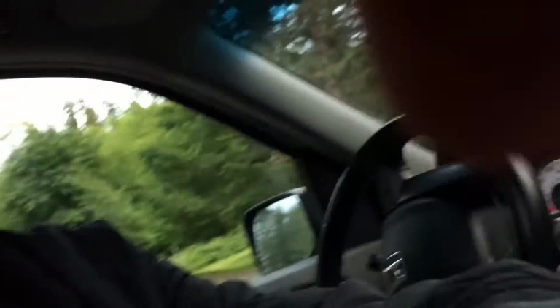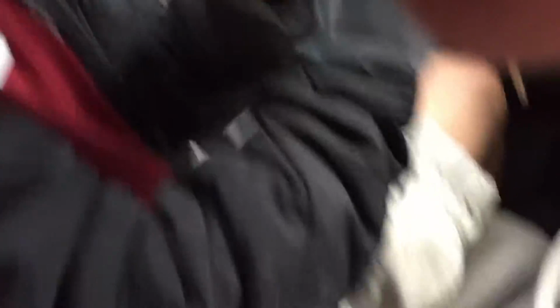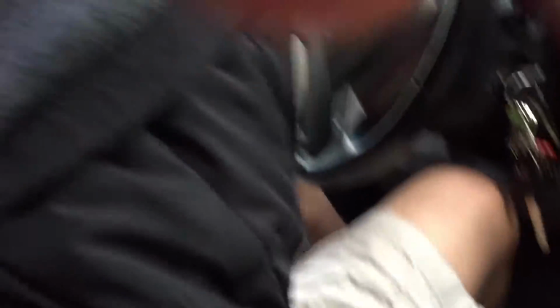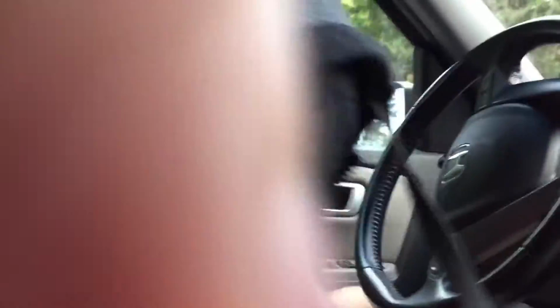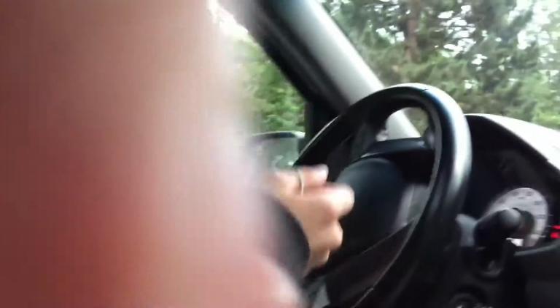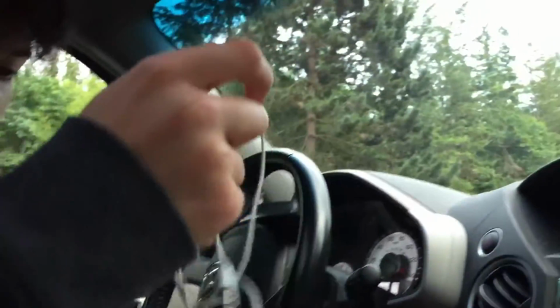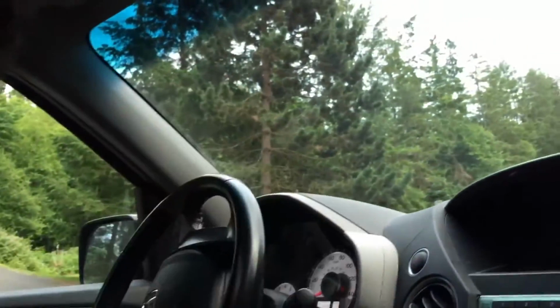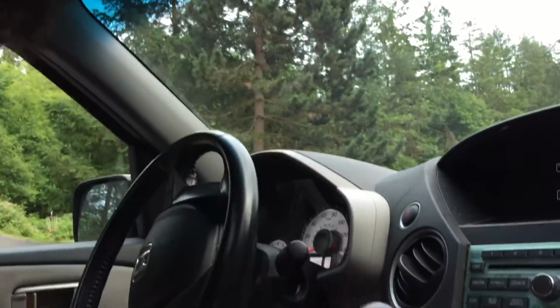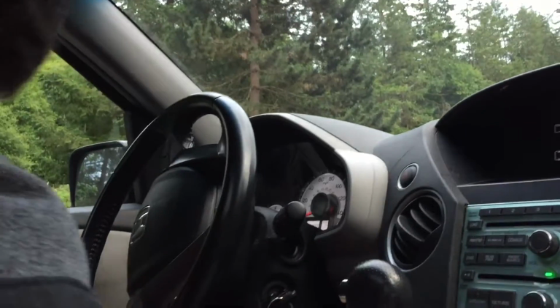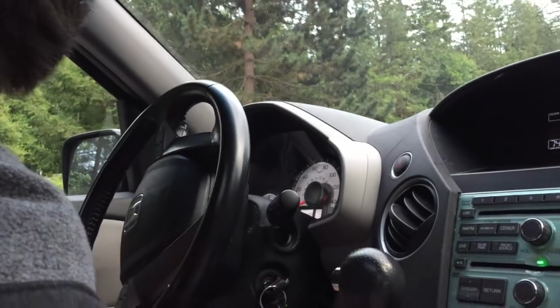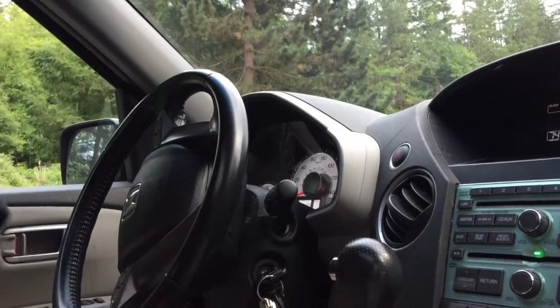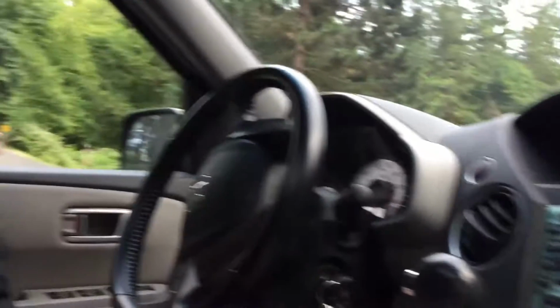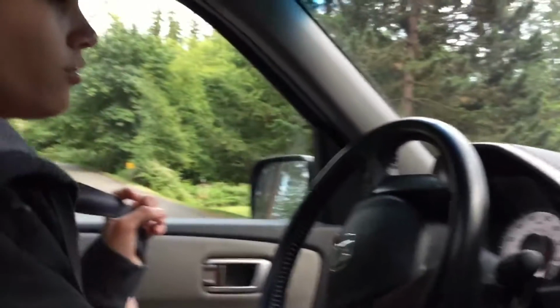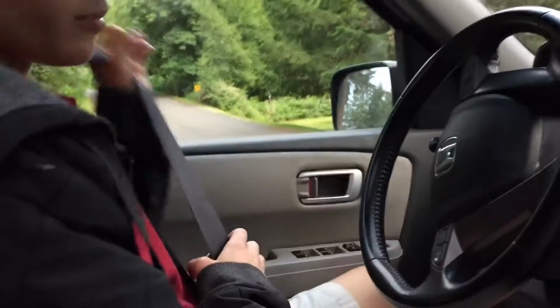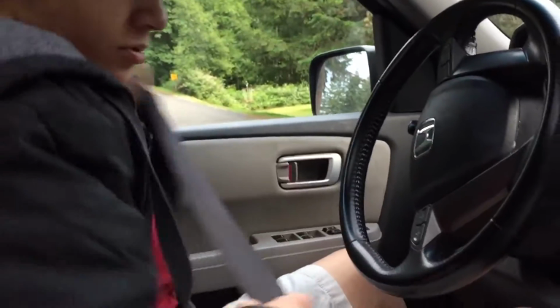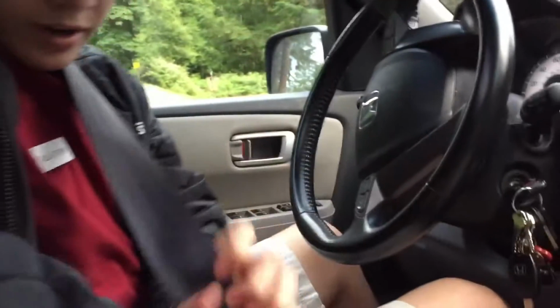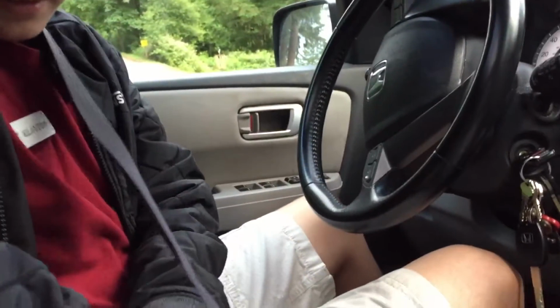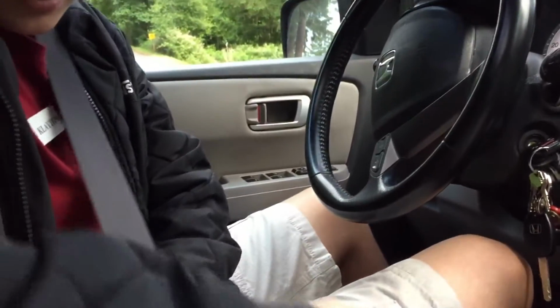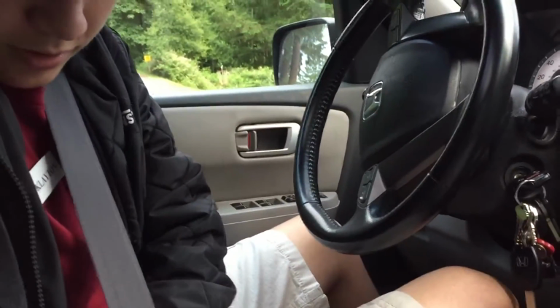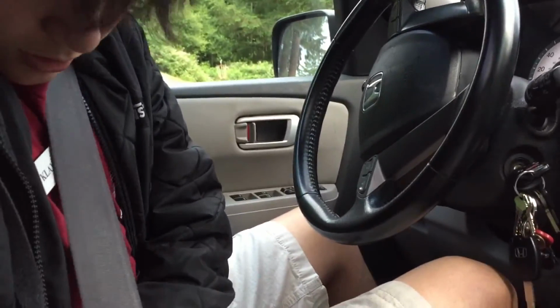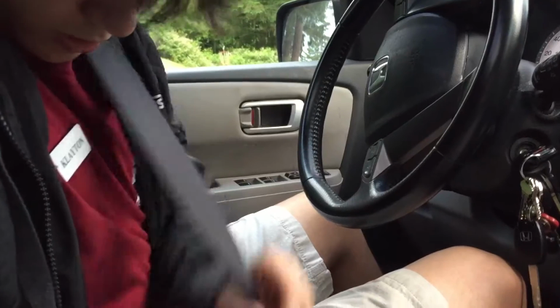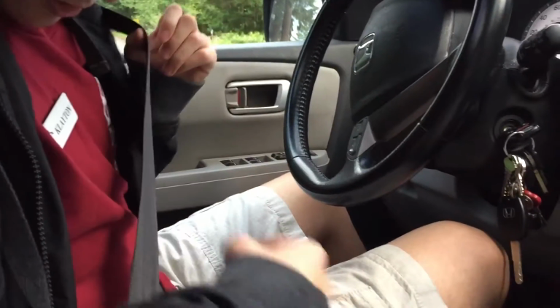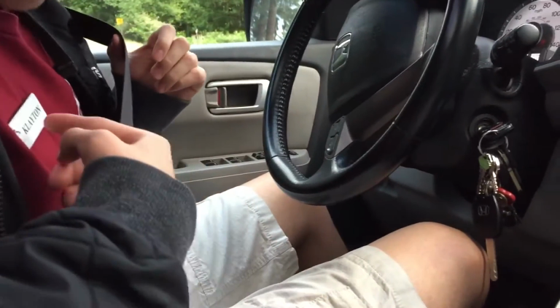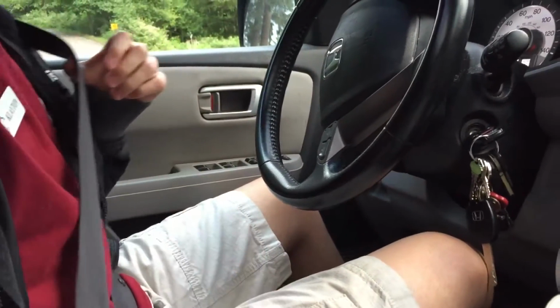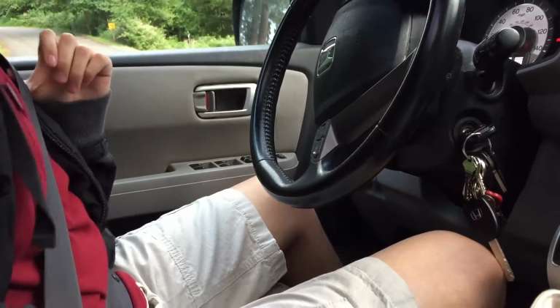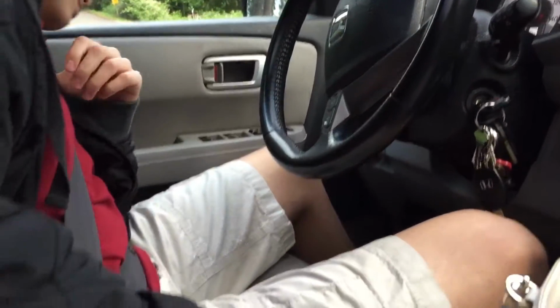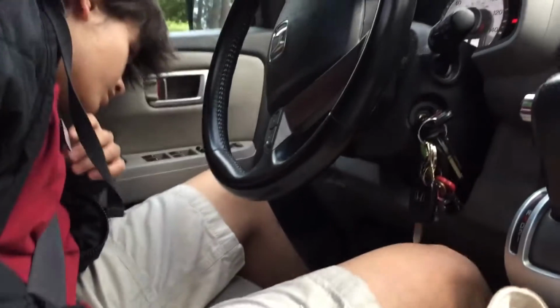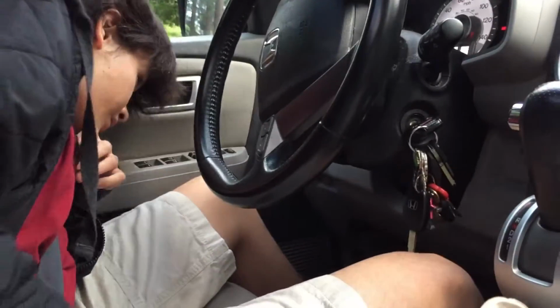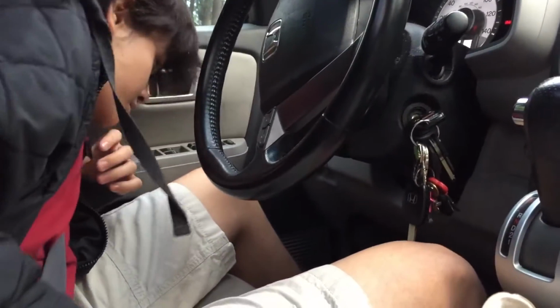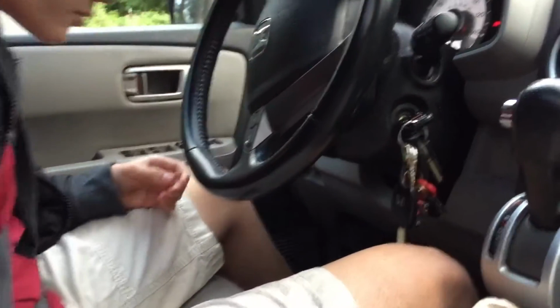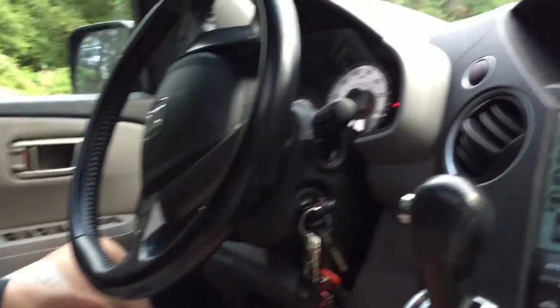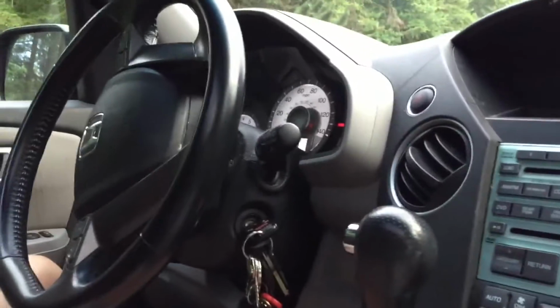Okay, so put your seatbelt on. Can you reach the pedals? How far am I supposed to drive? You're not going to drive very far. You can reach the pedals just fine. I think so. I mean, there's three.